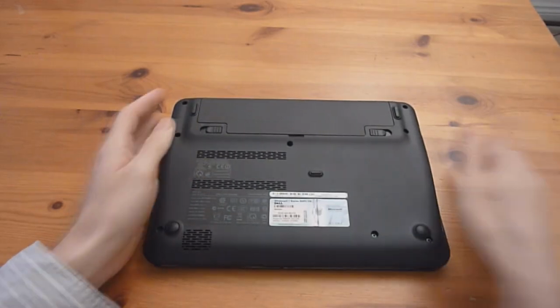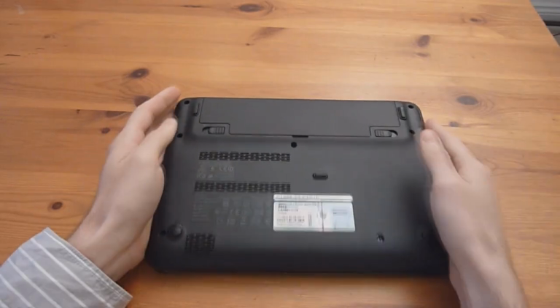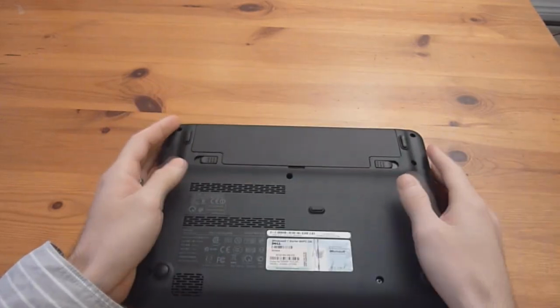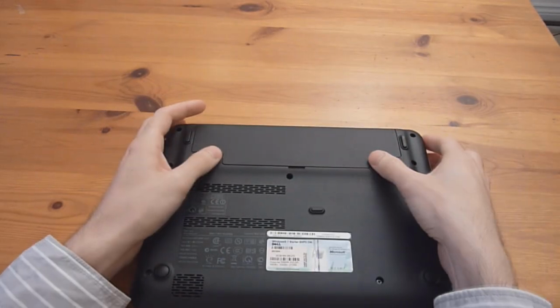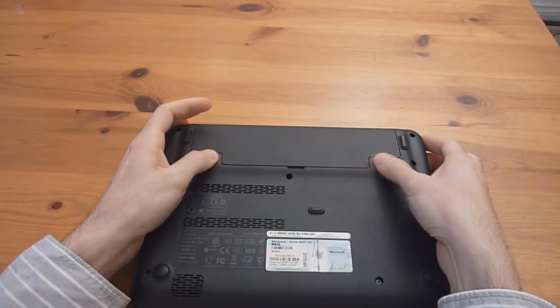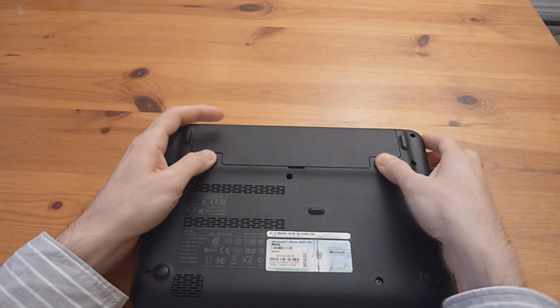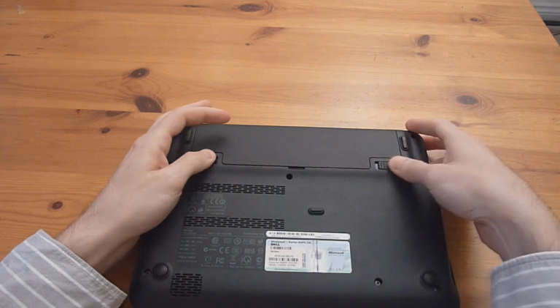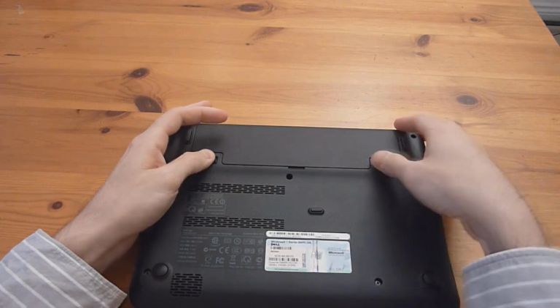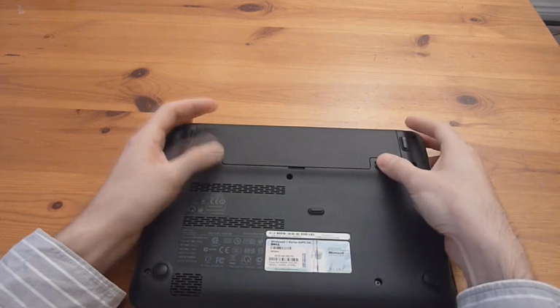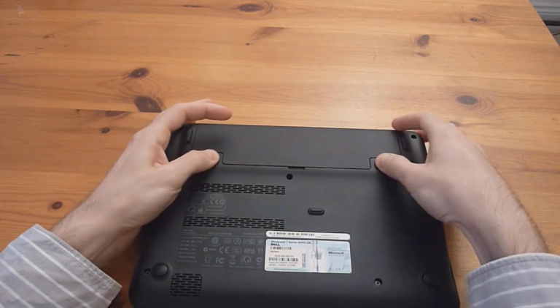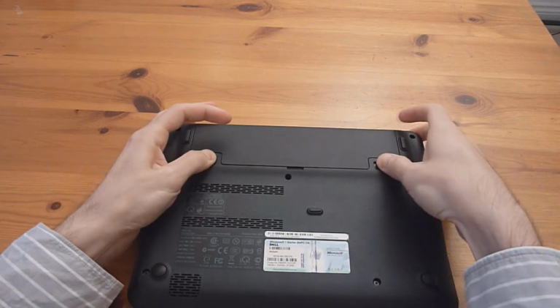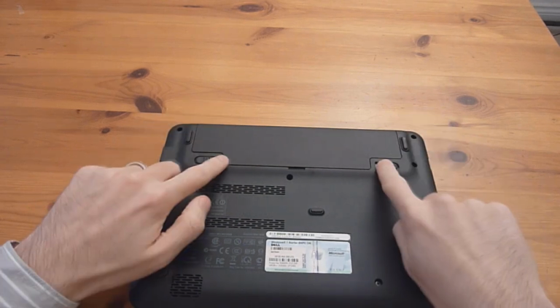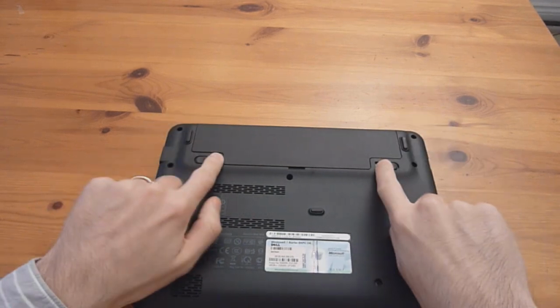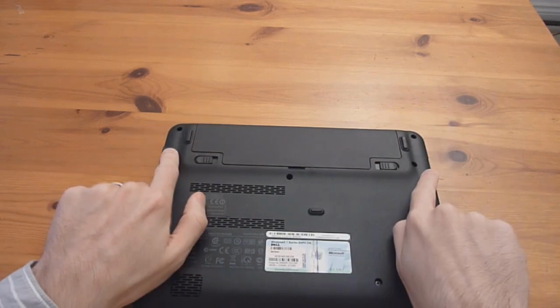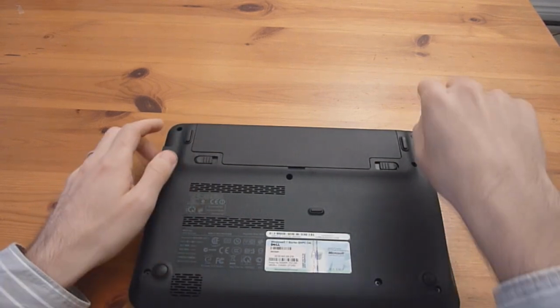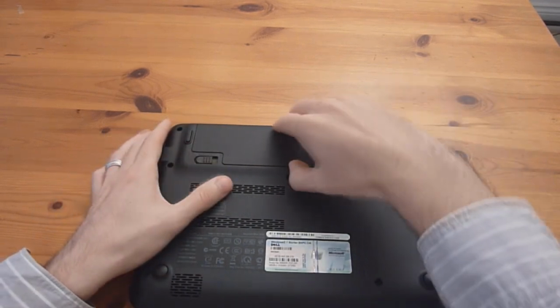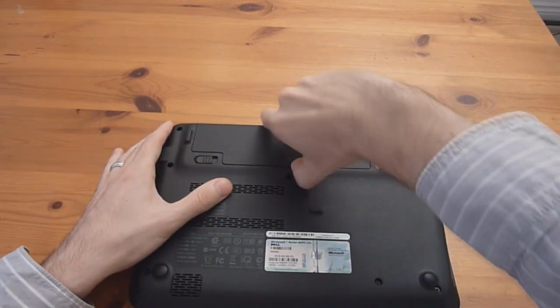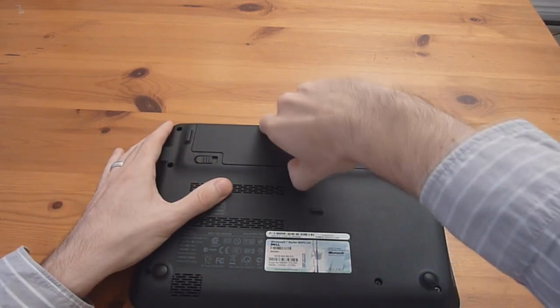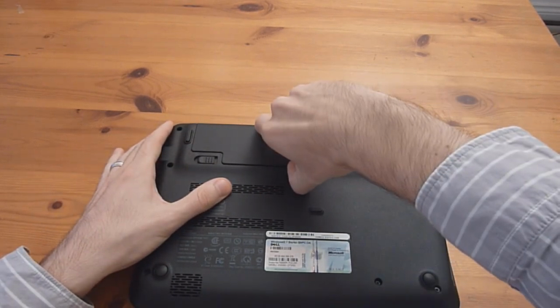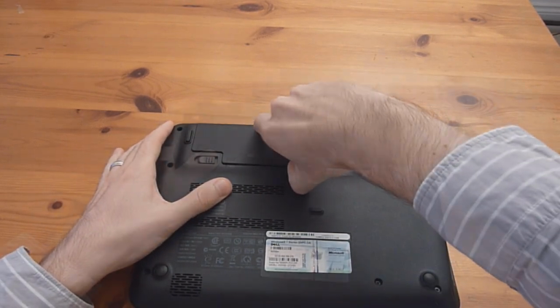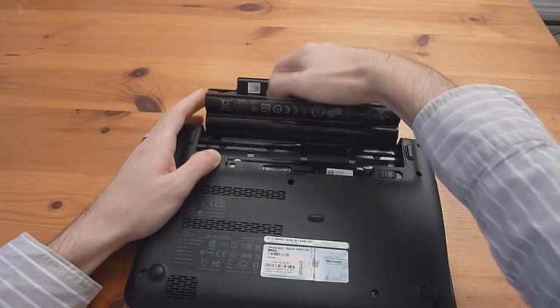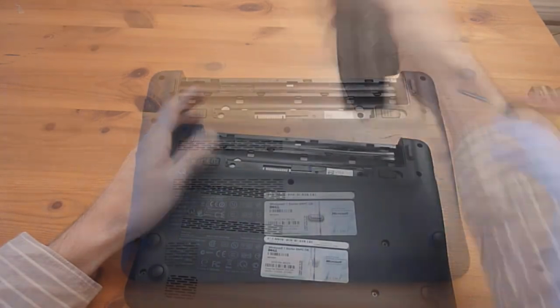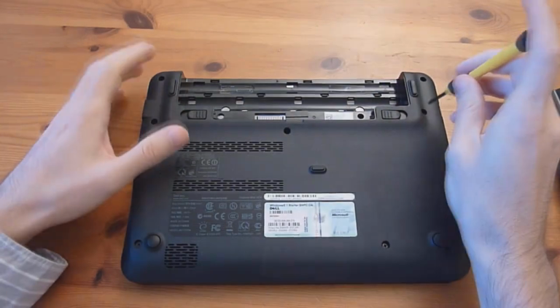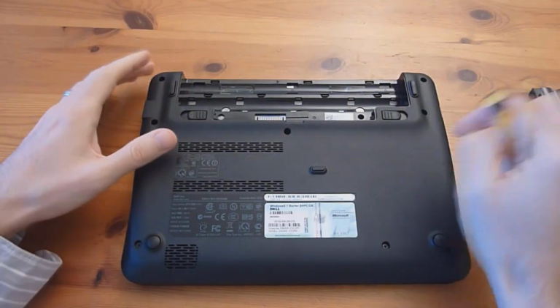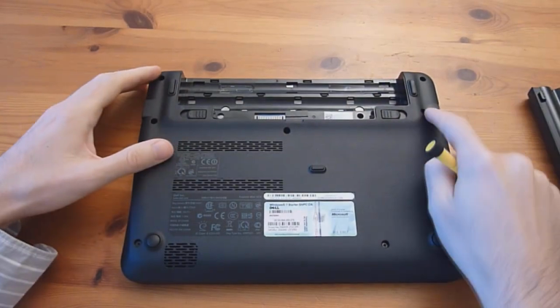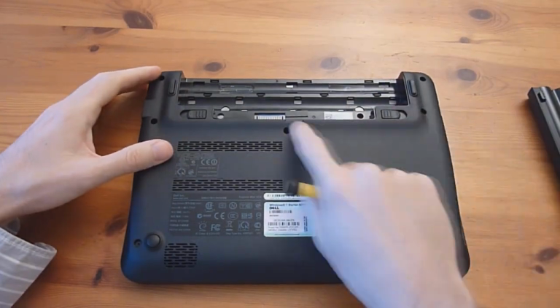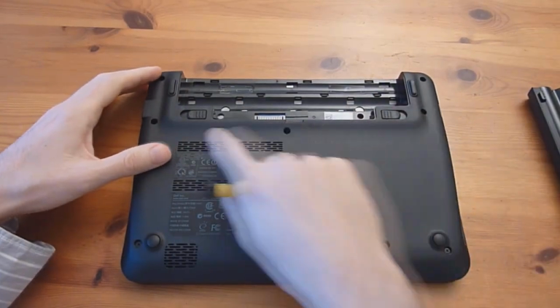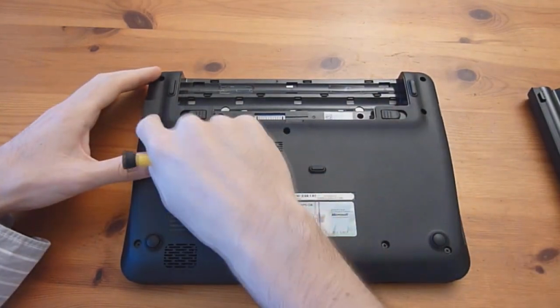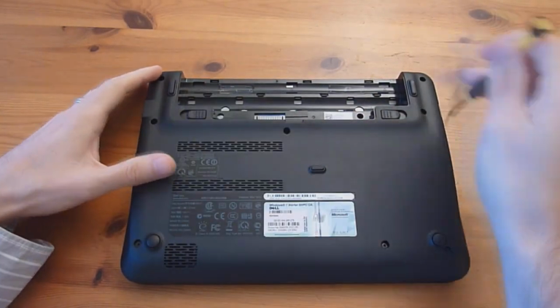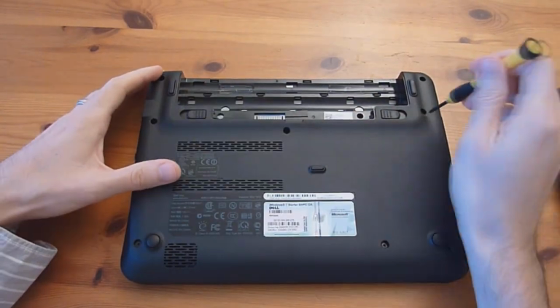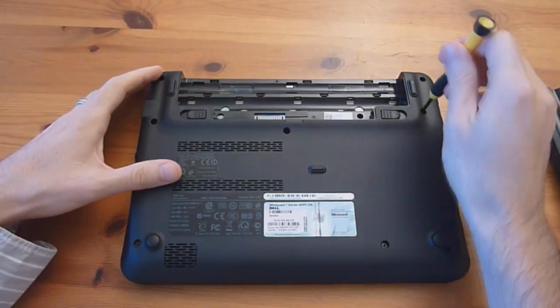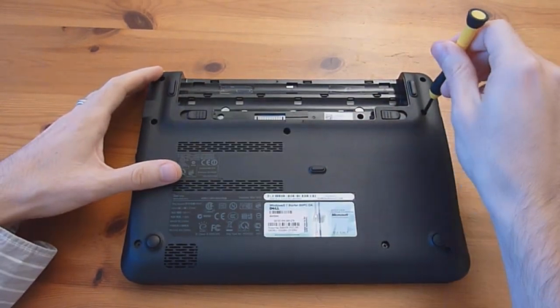First thing you want to do is push these to the right to light snap and remove the battery. Remove these three screws to get the keyboard out first.